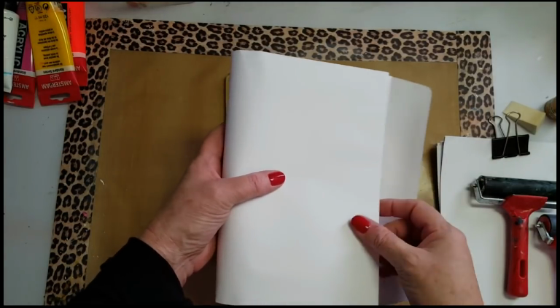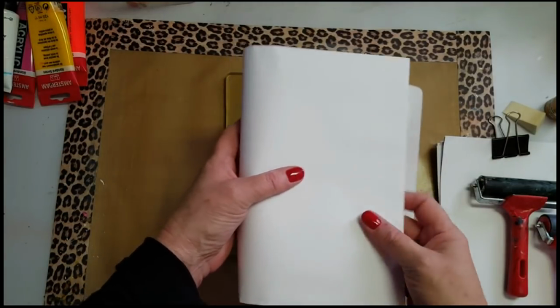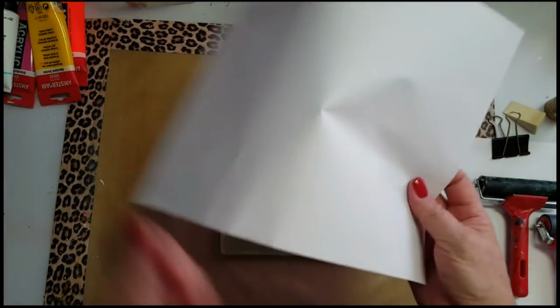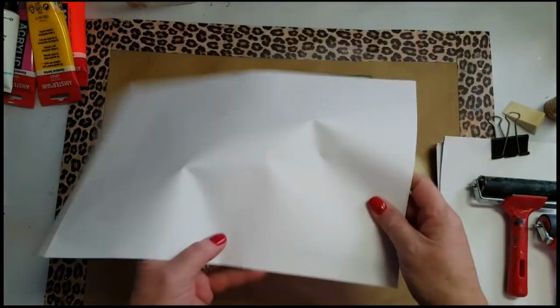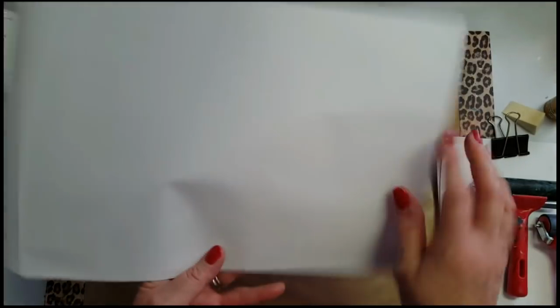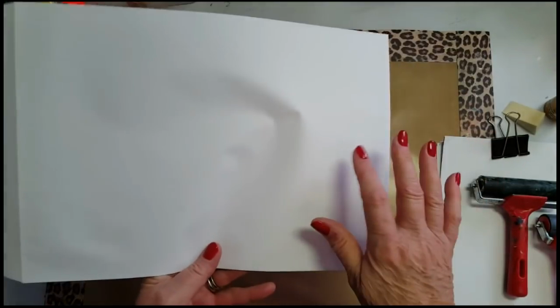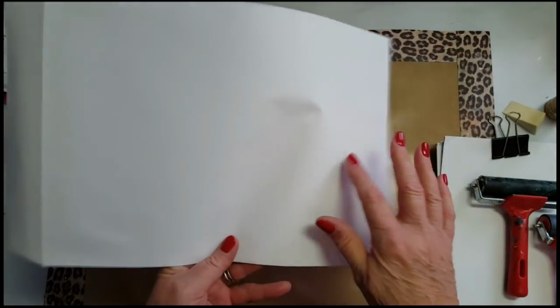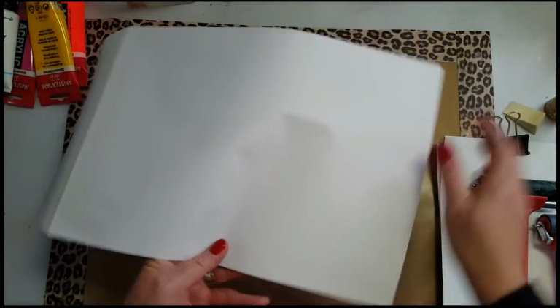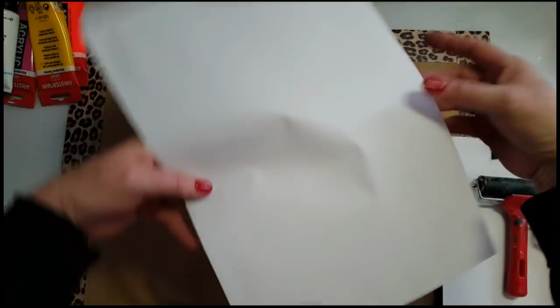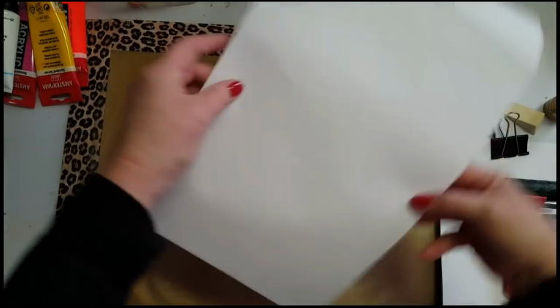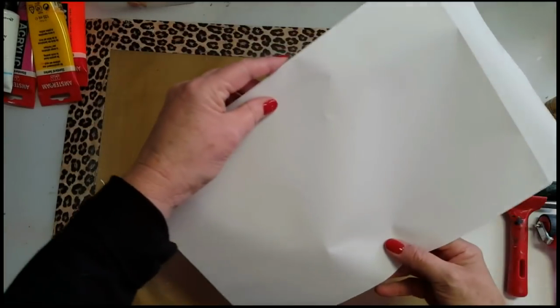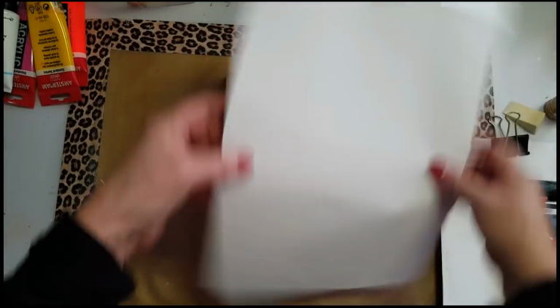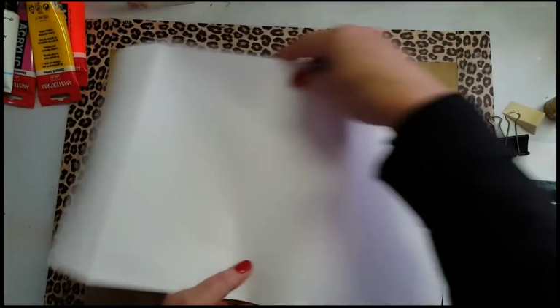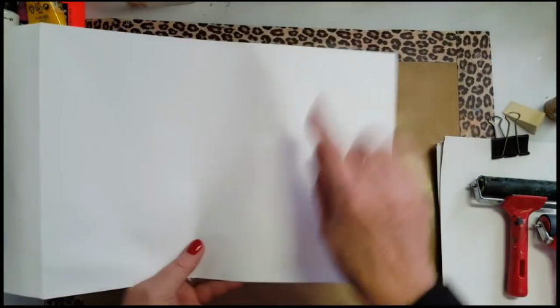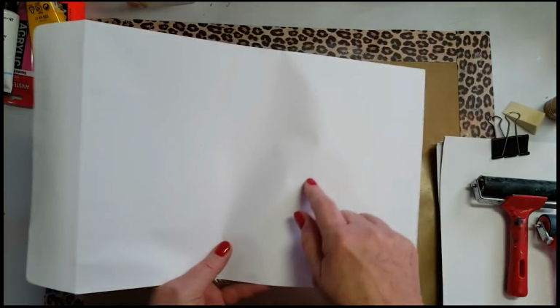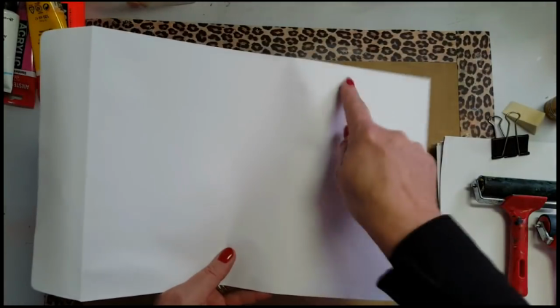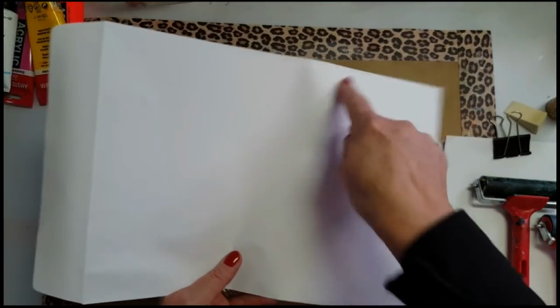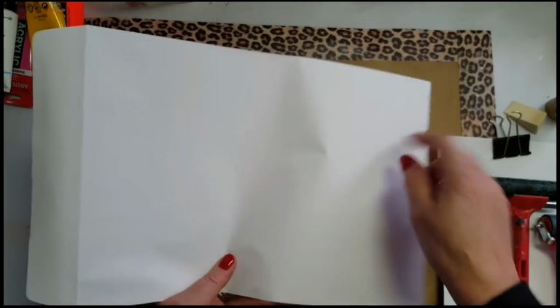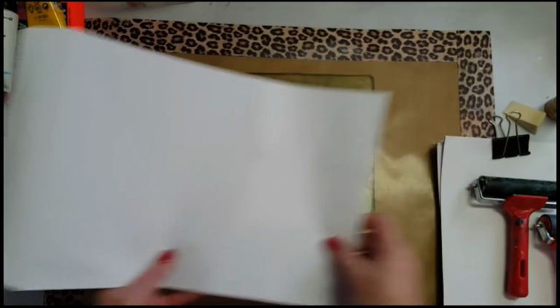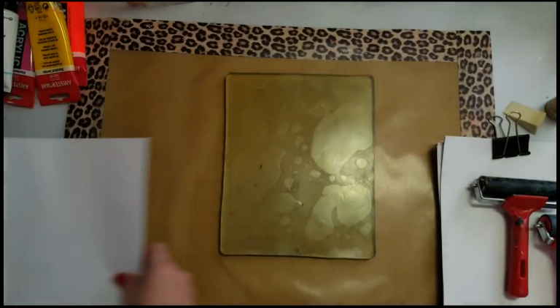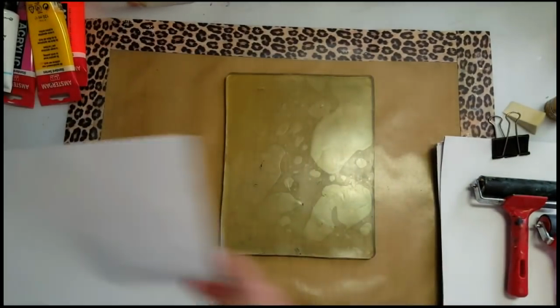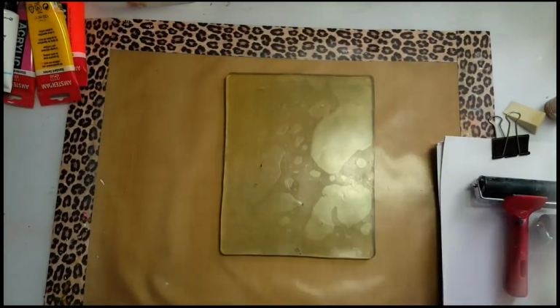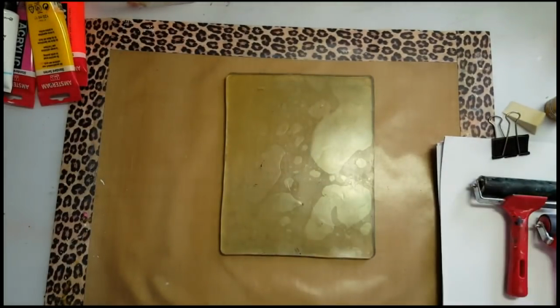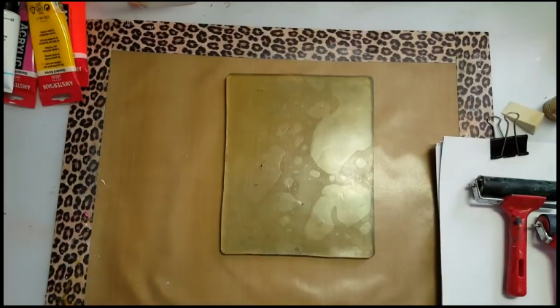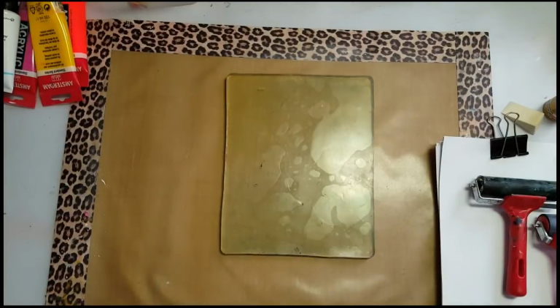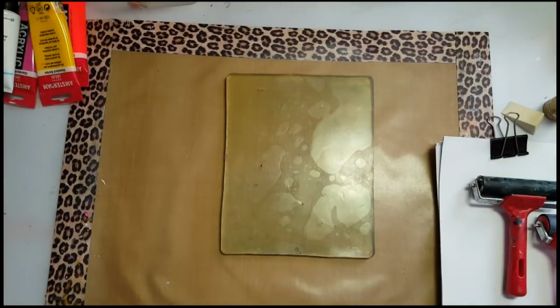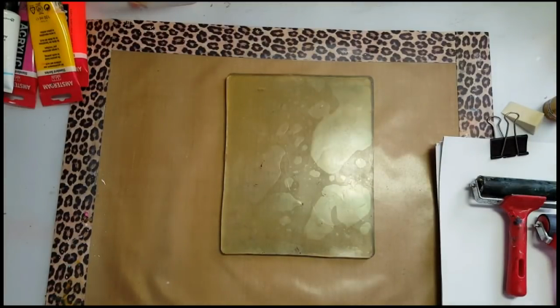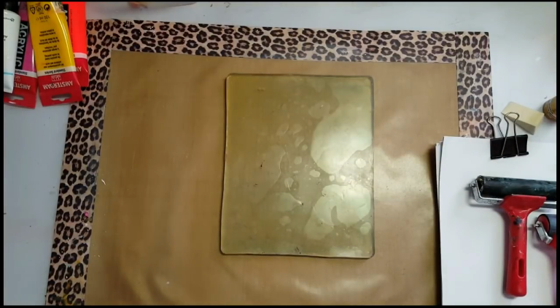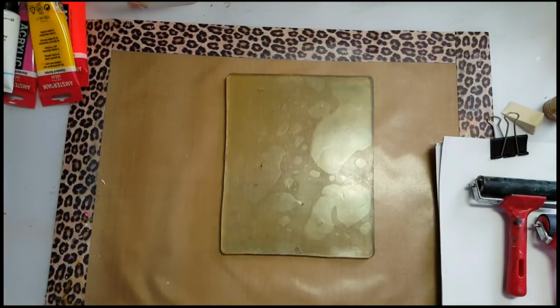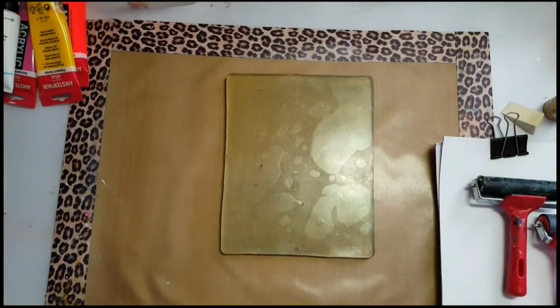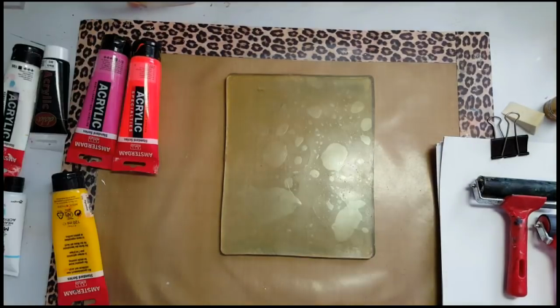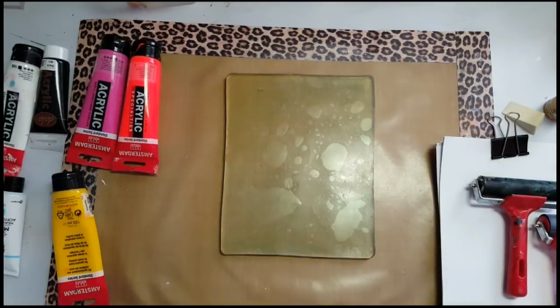Because at the end of the day, you're going to have this side as your journal front. And the flap becomes, well, the flap.